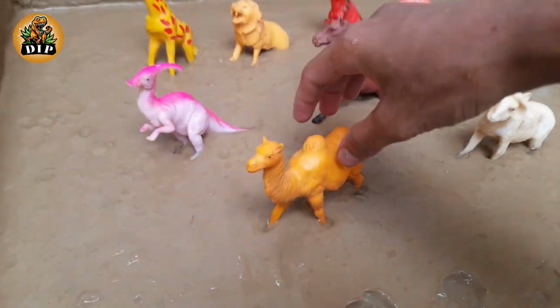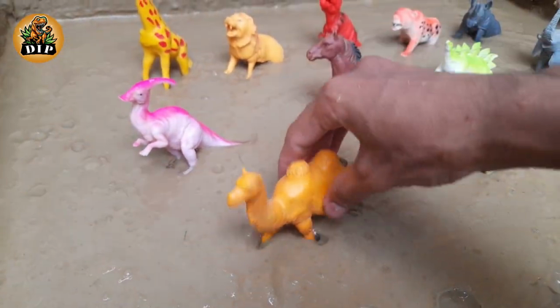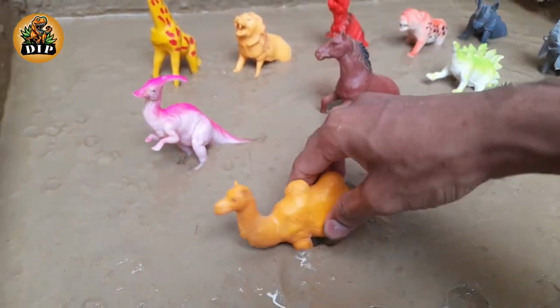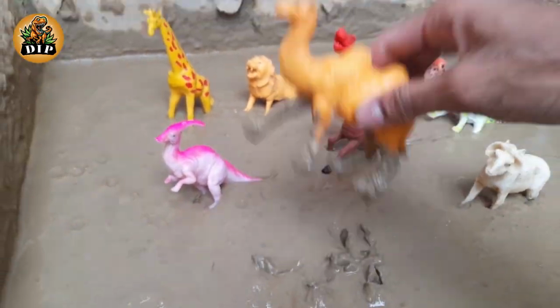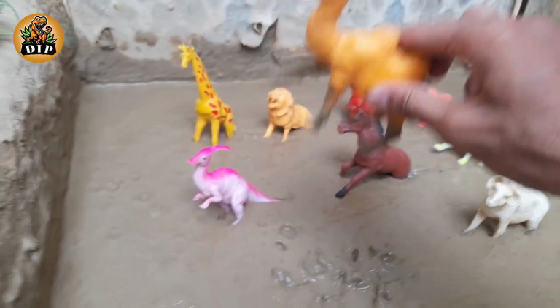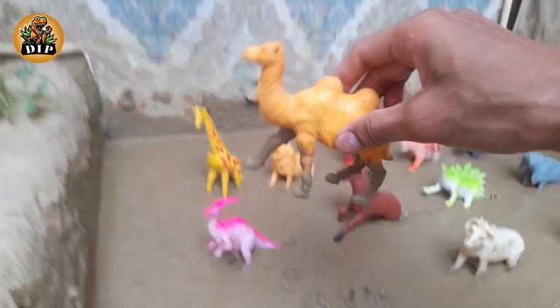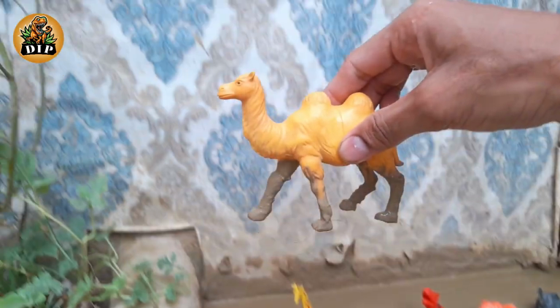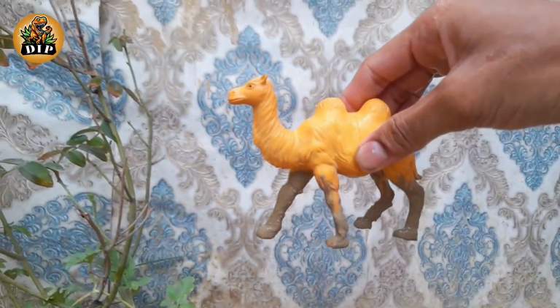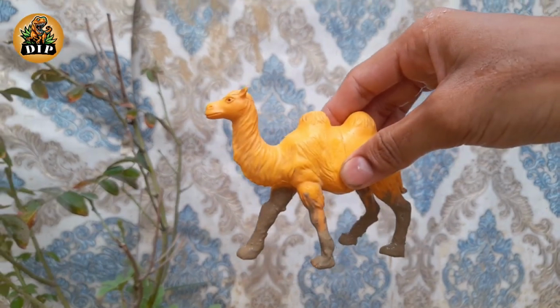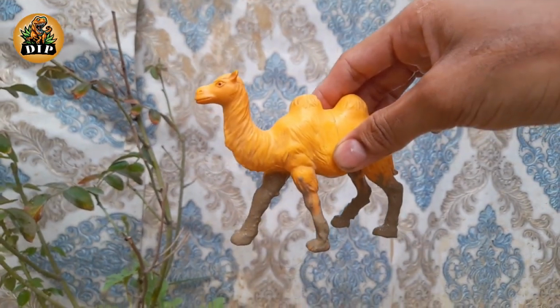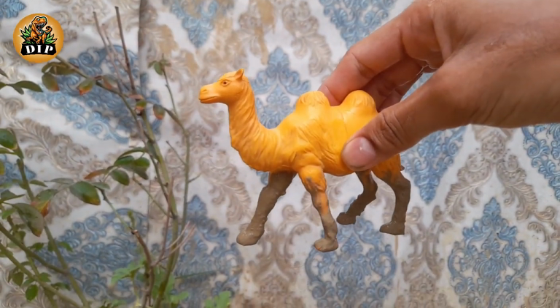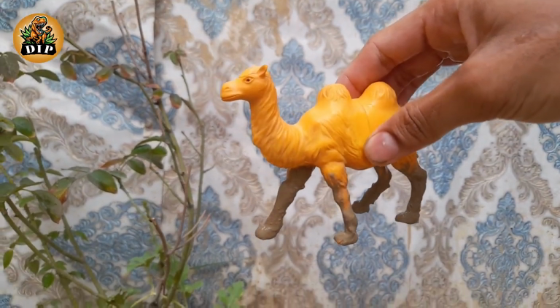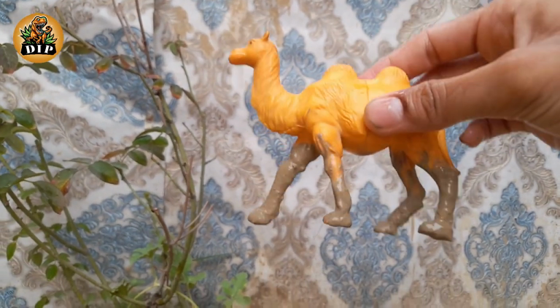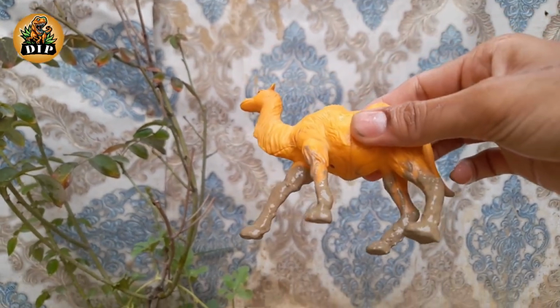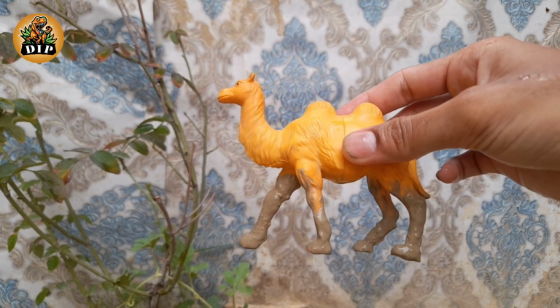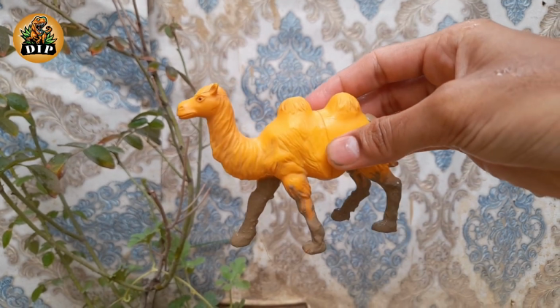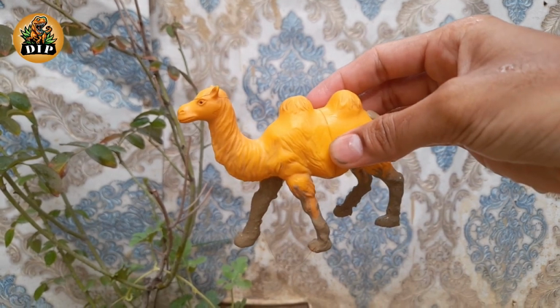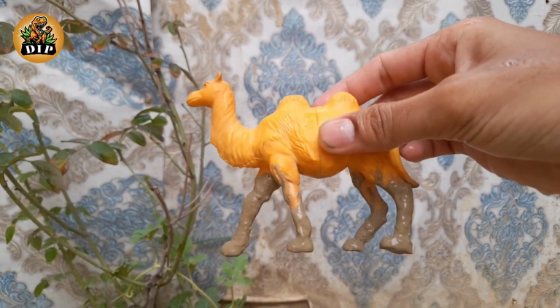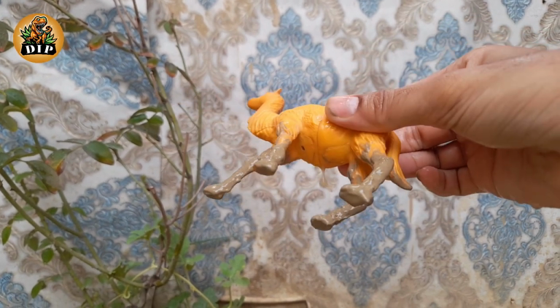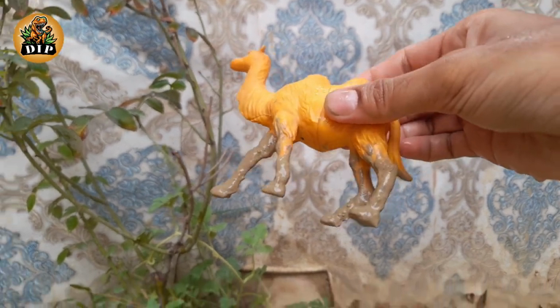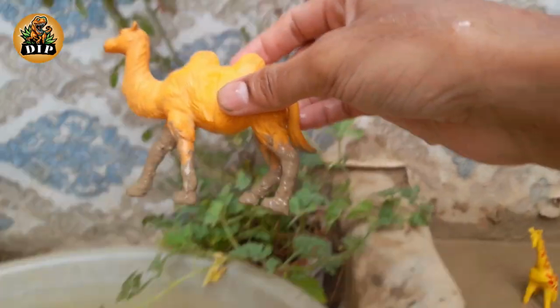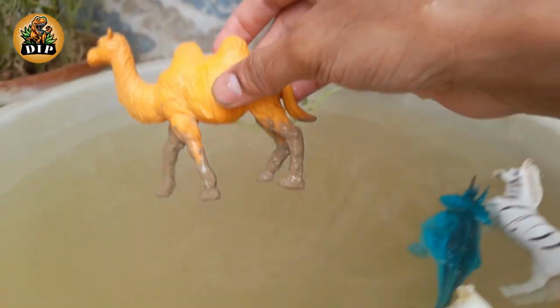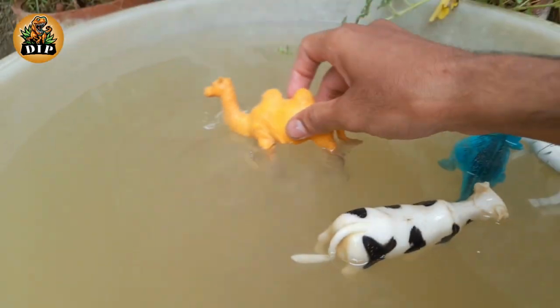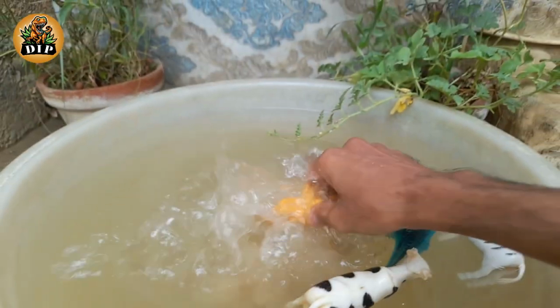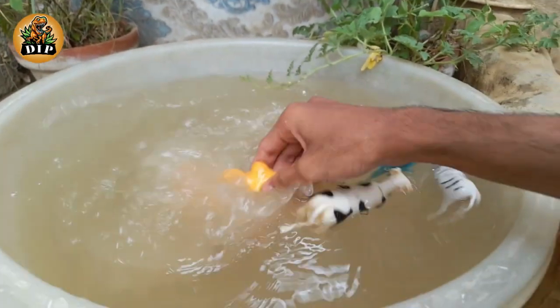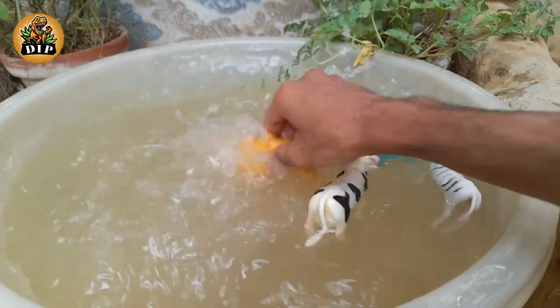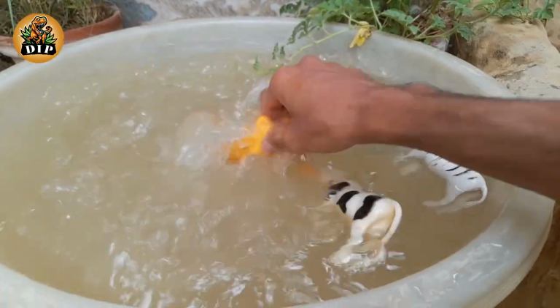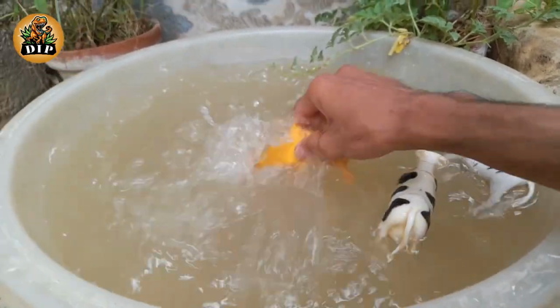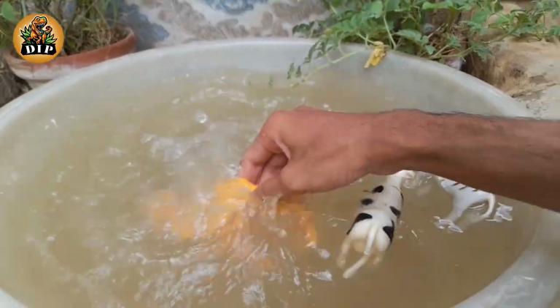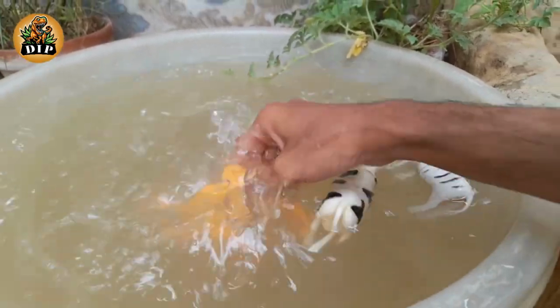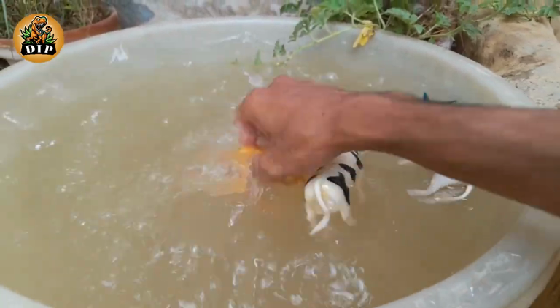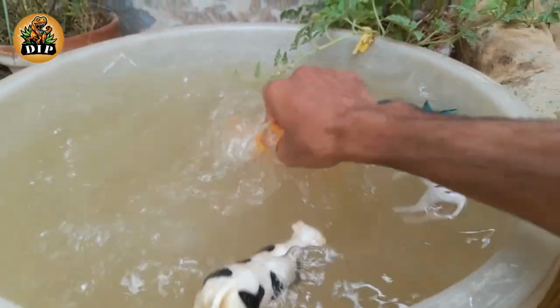The next animal is the camel. Camels store water in their blood. Camels are born without humps. Camel milk is incredibly nutritious. Camels can live up to 50 years.